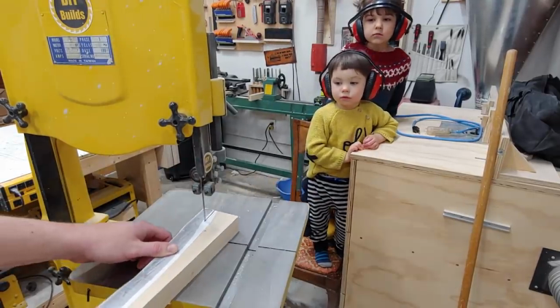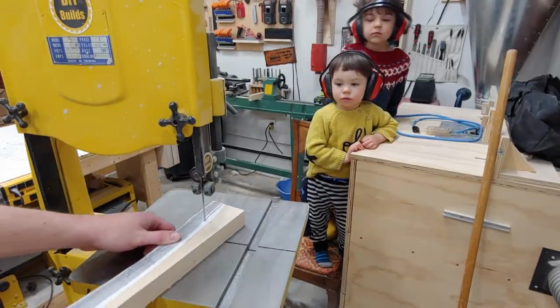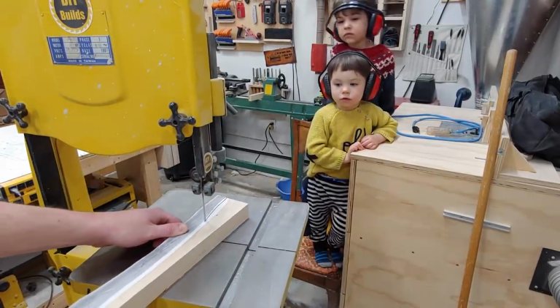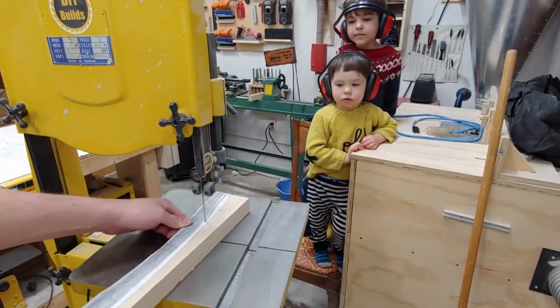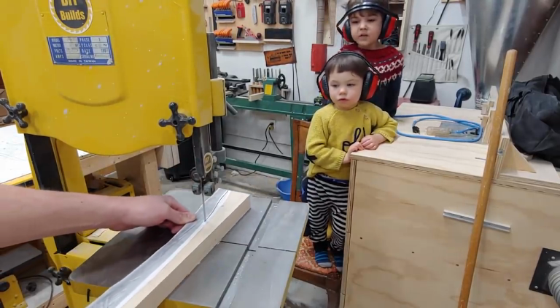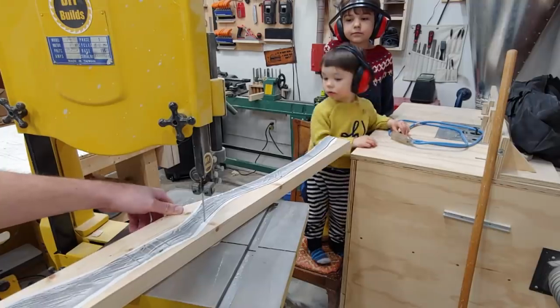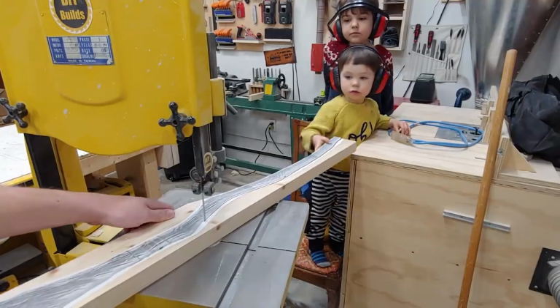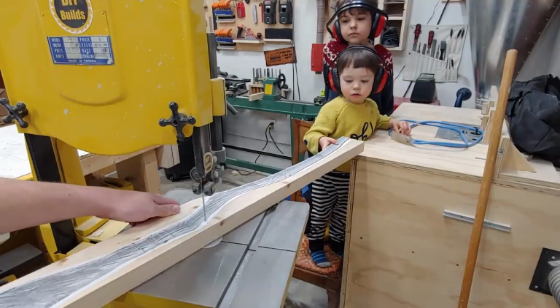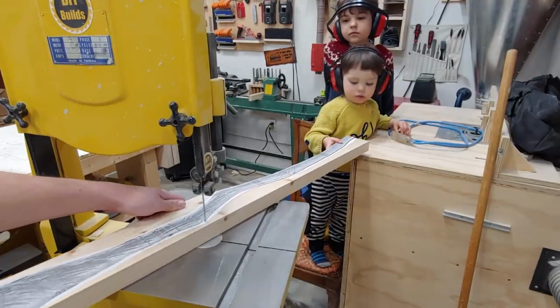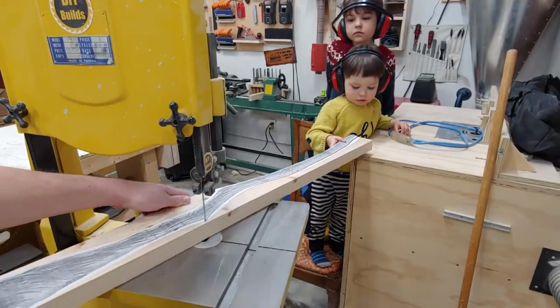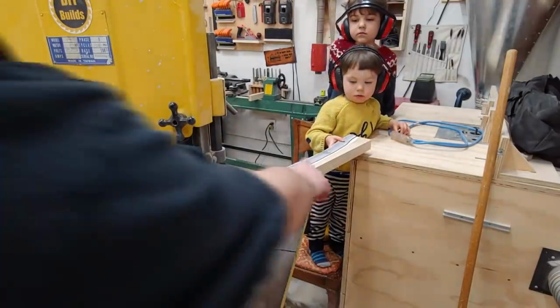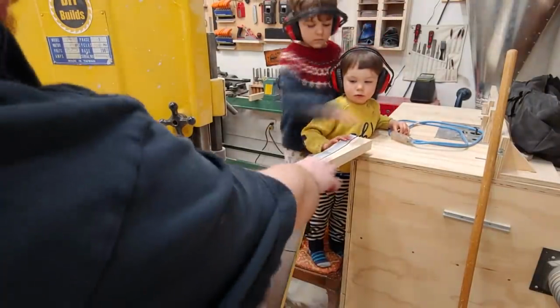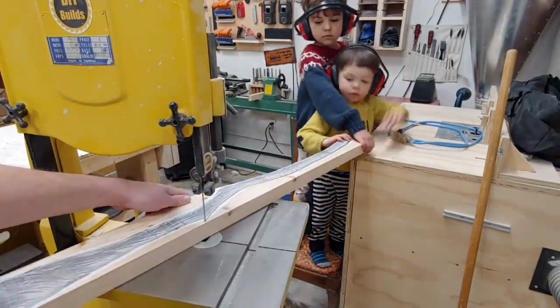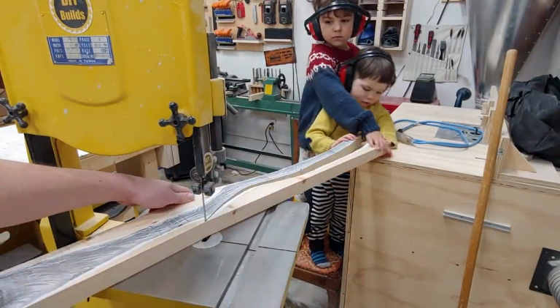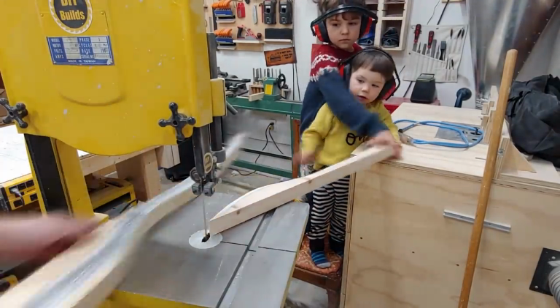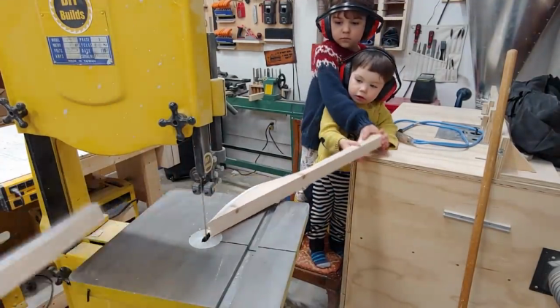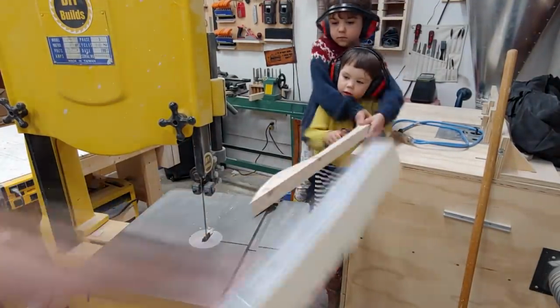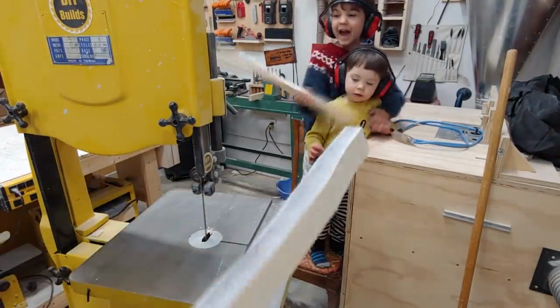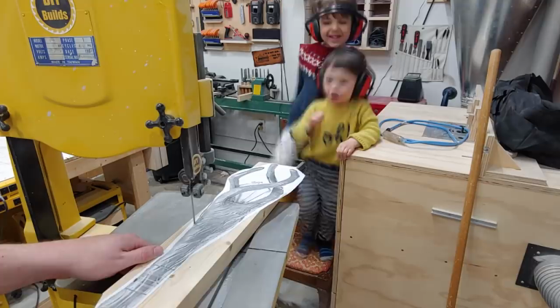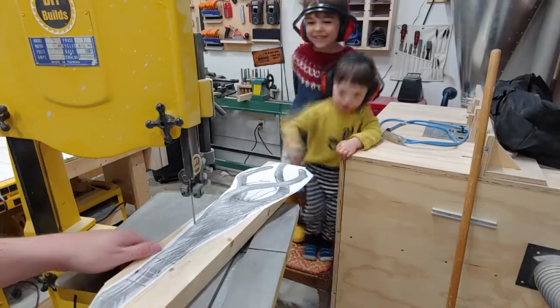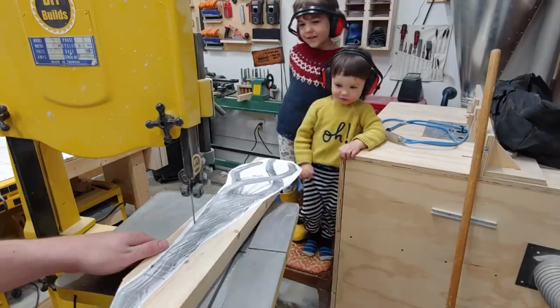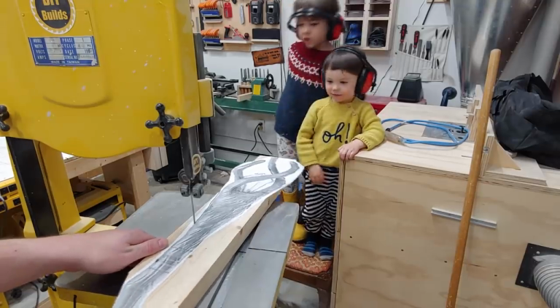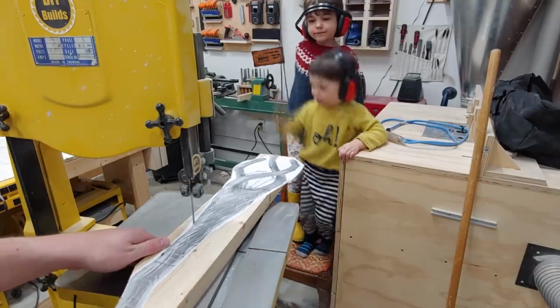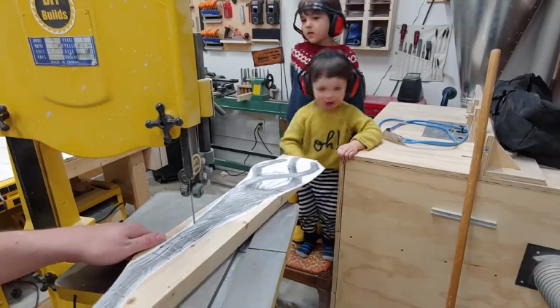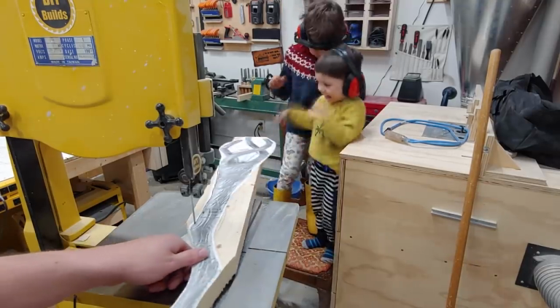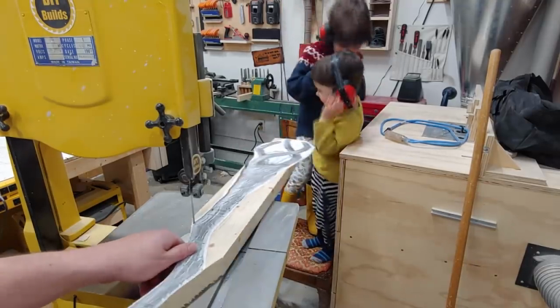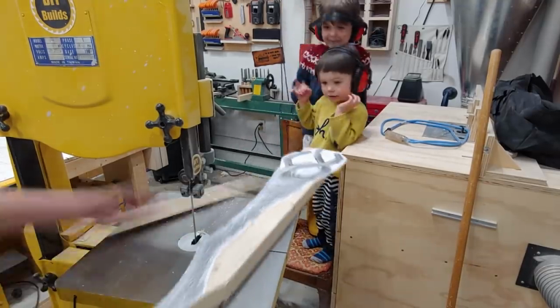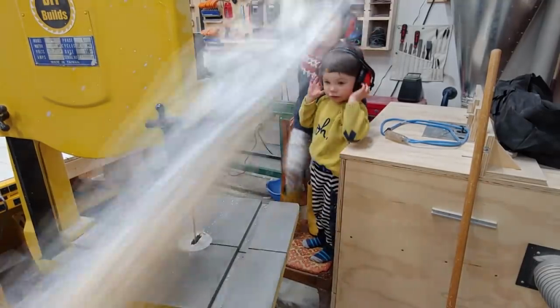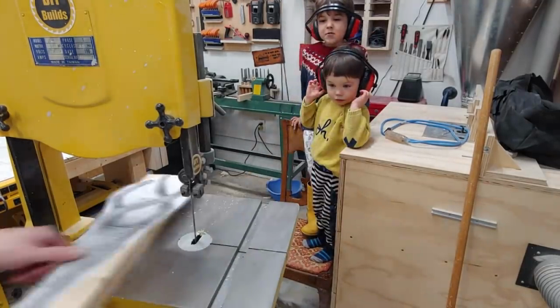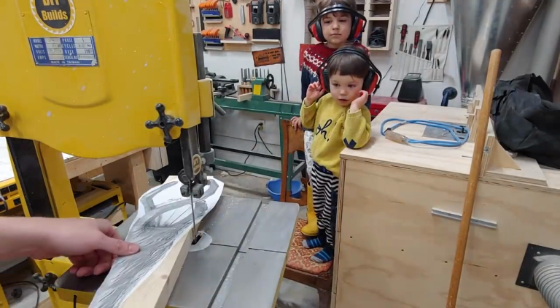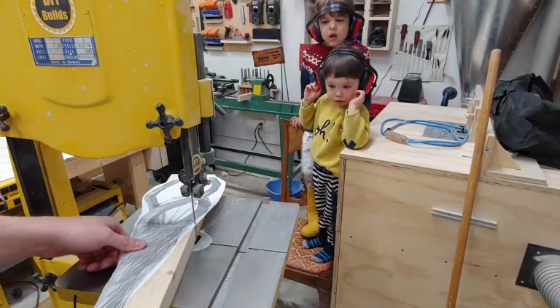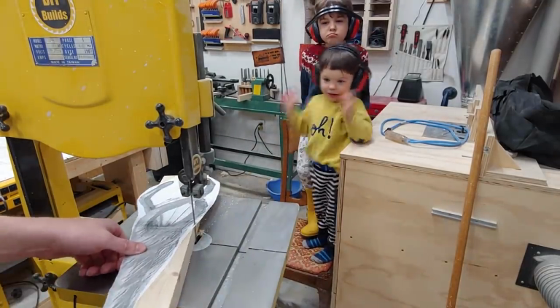My boys are keeping a watchful eye on me, making sure I'm doing a good job. It's good to get them involved holding the off cuts and stuff like that. They know that their hands can't go anywhere near that table or blade, so they're at a safe distance just keeping a helpful eye out on me.